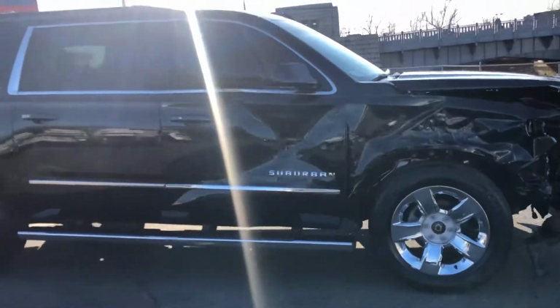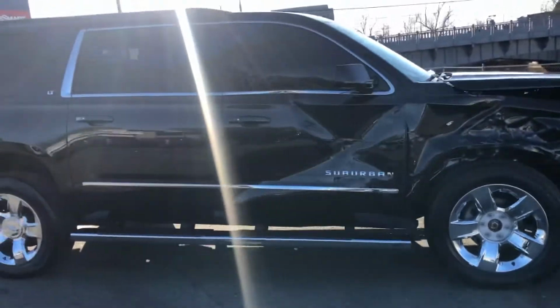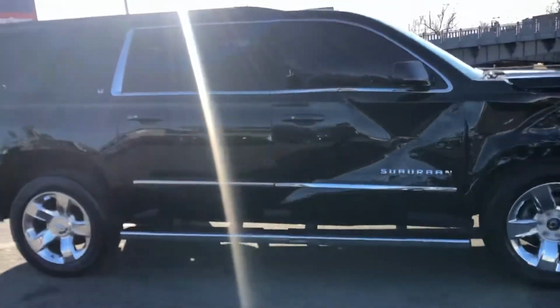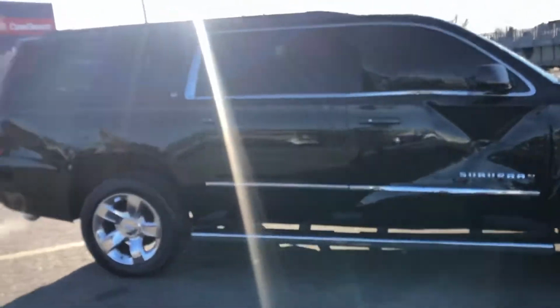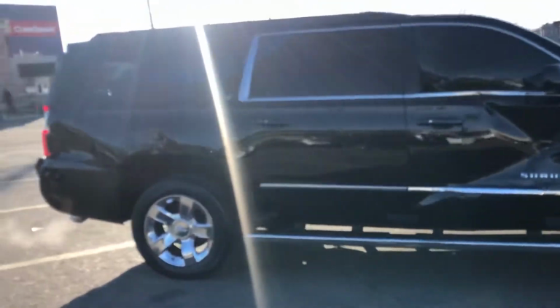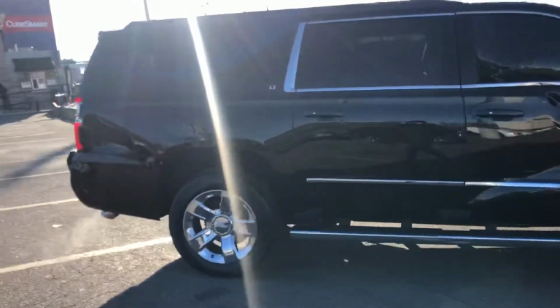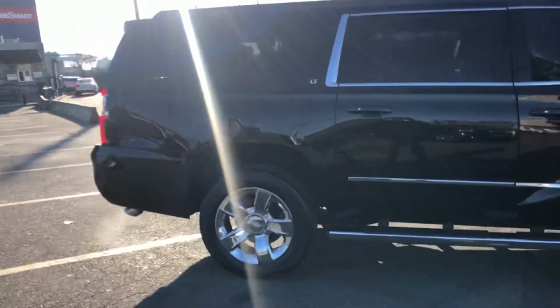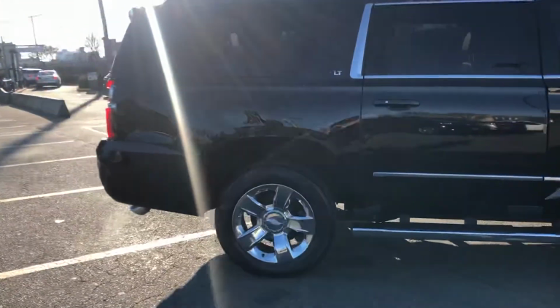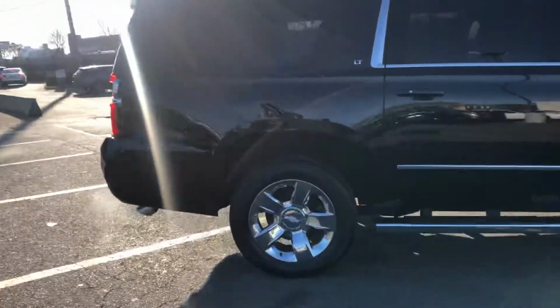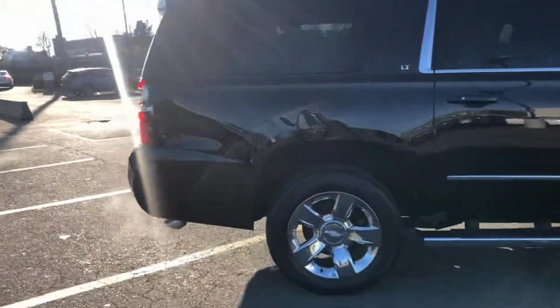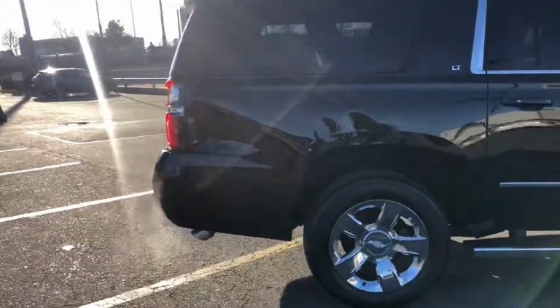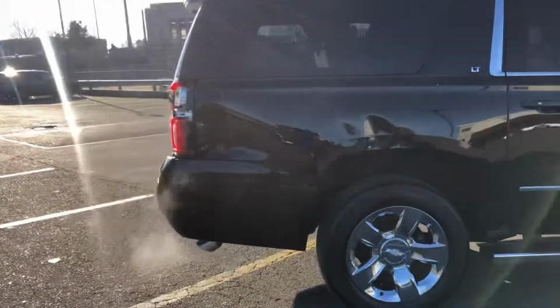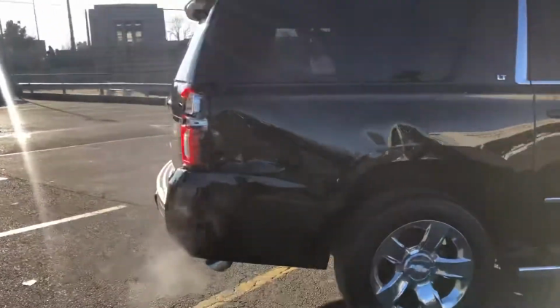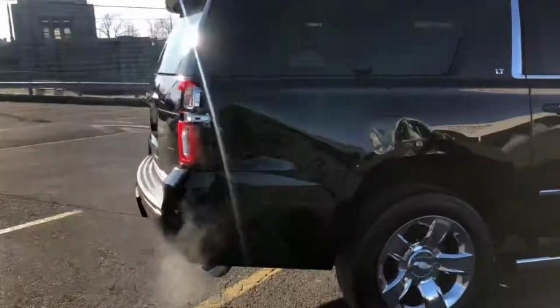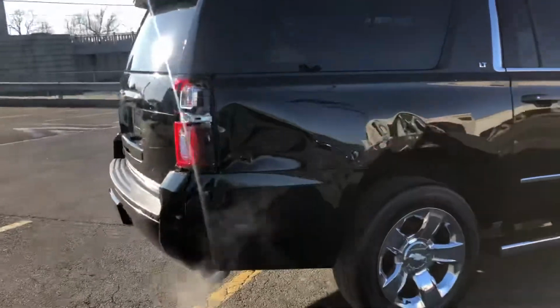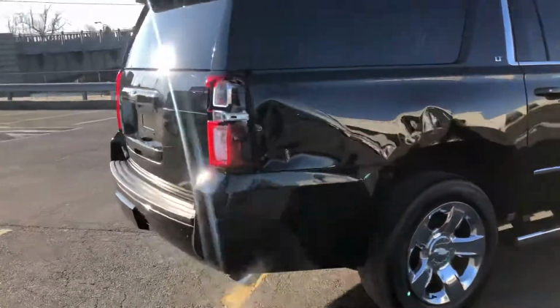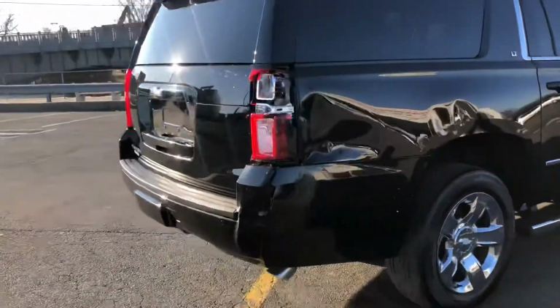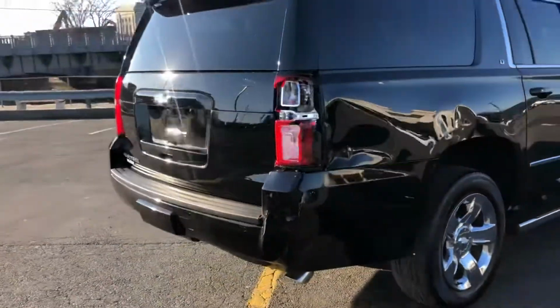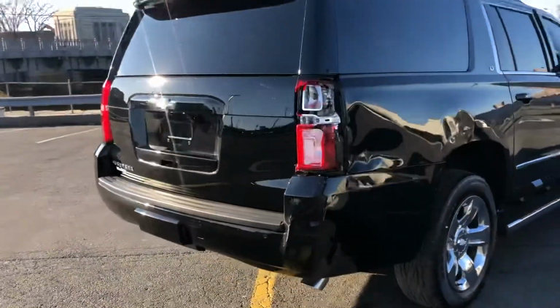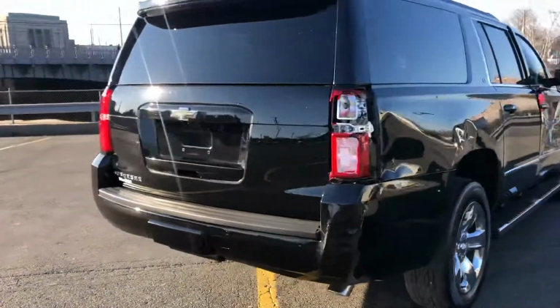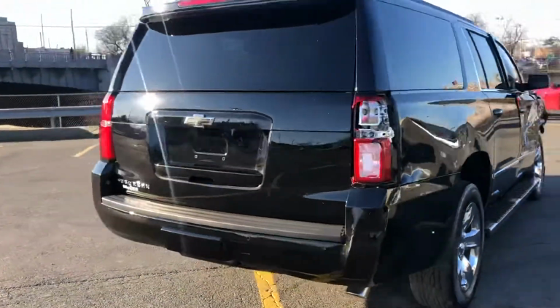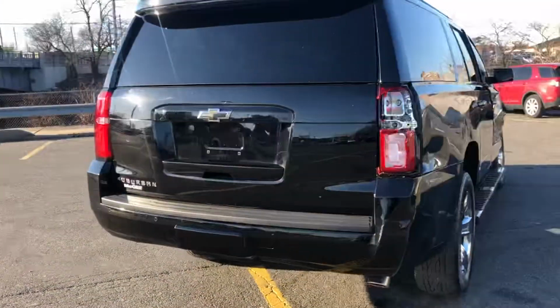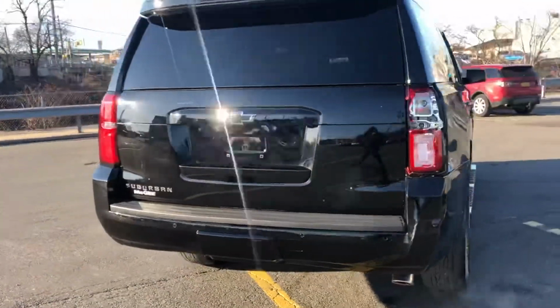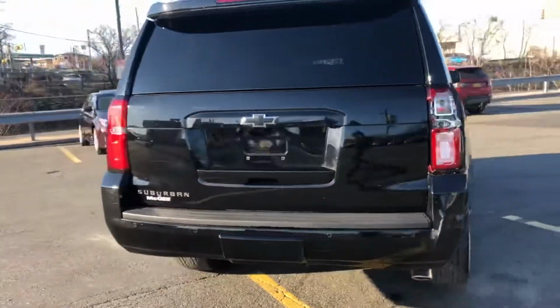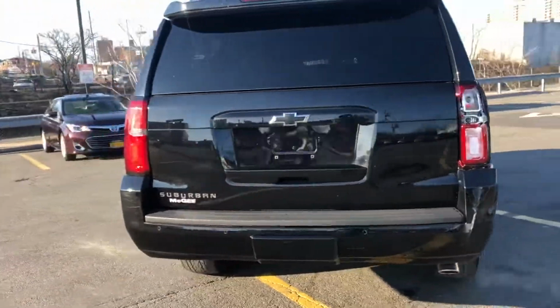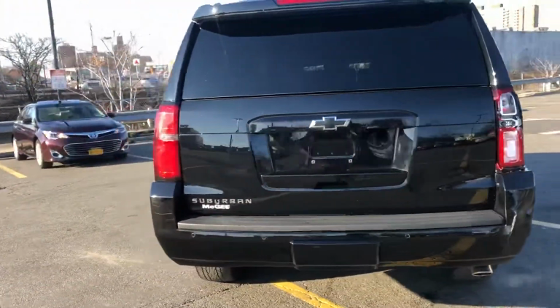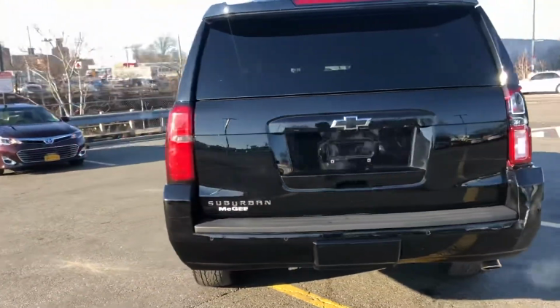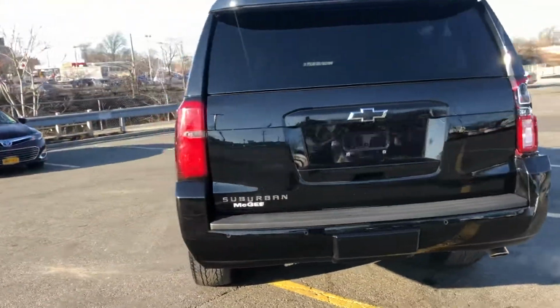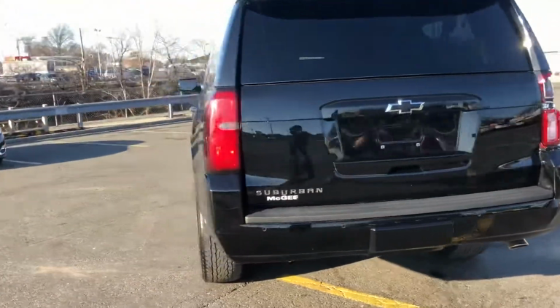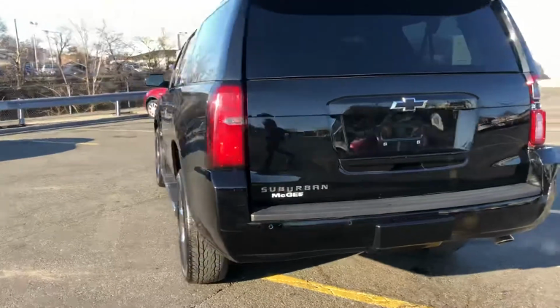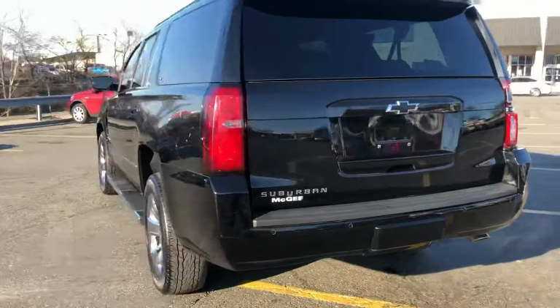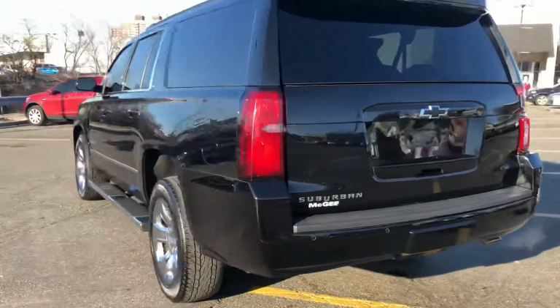Otherwise it really runs and drives great. It's got some minor repairs to the back as well with the tail light. It's in great condition with only 29,000 miles.